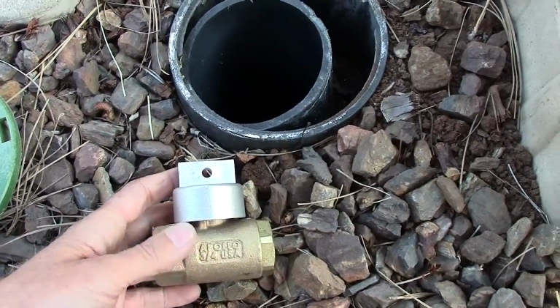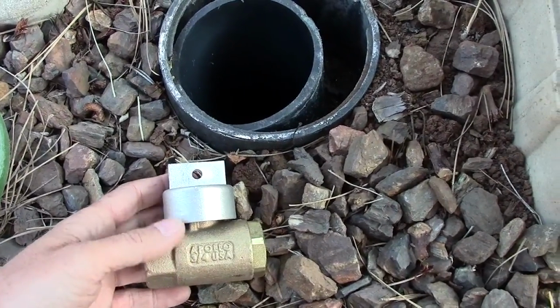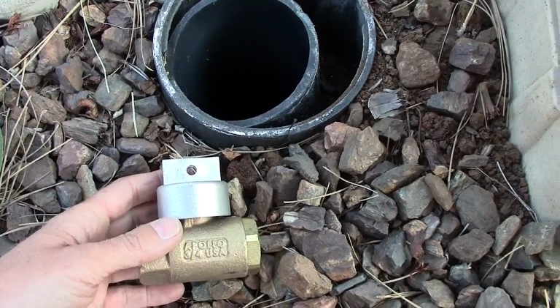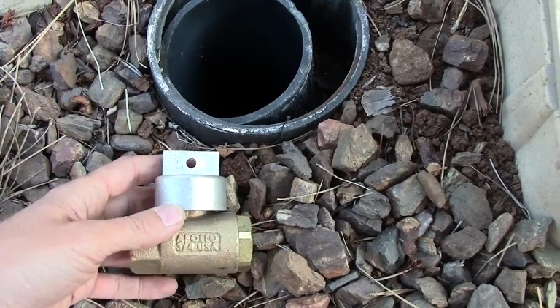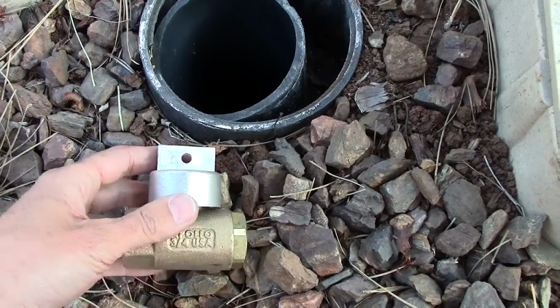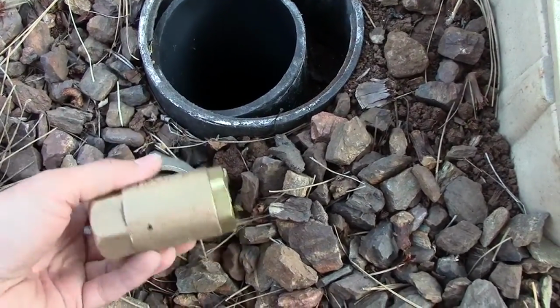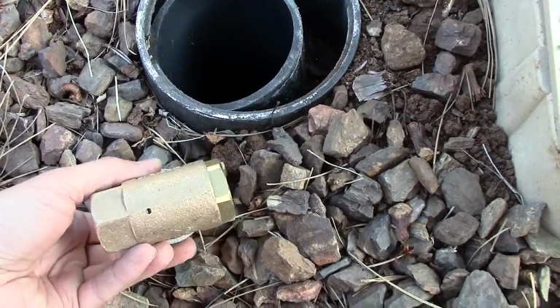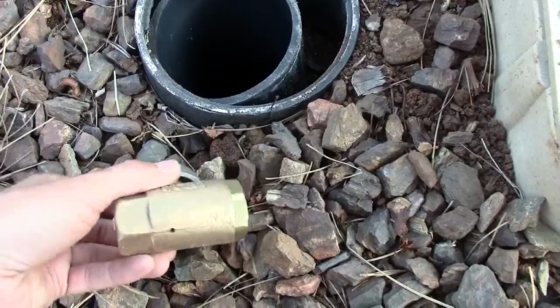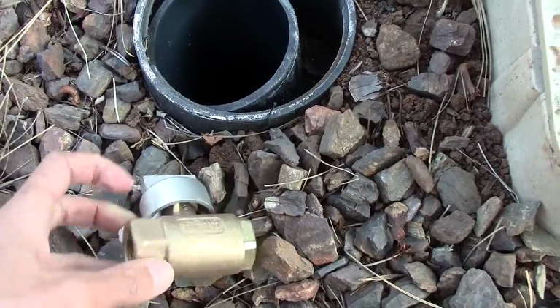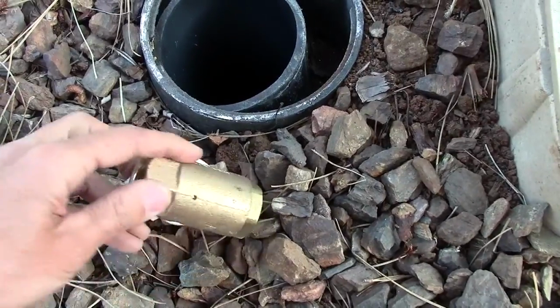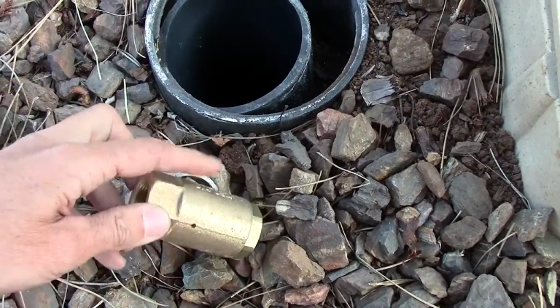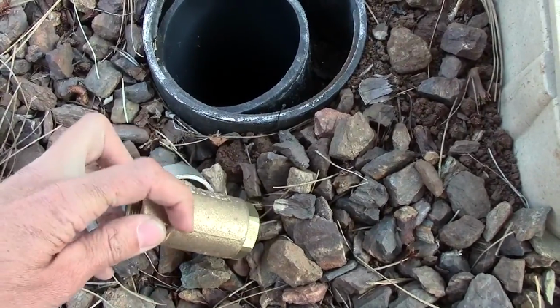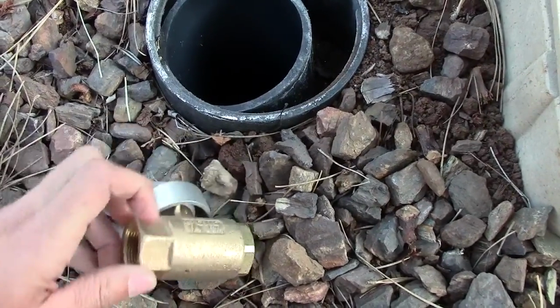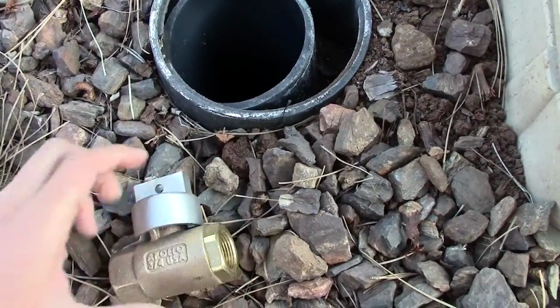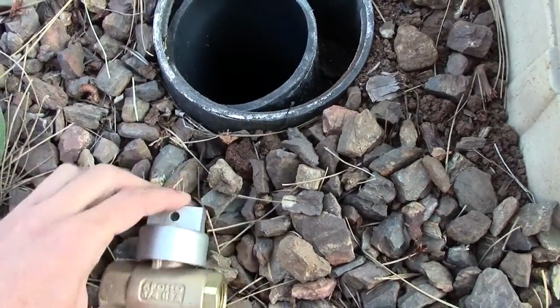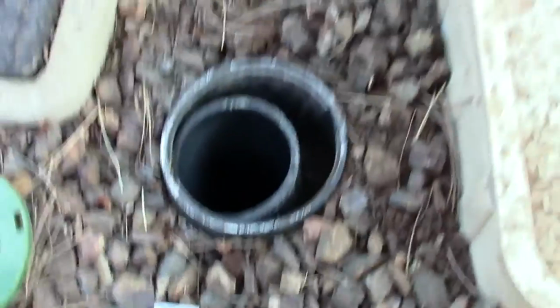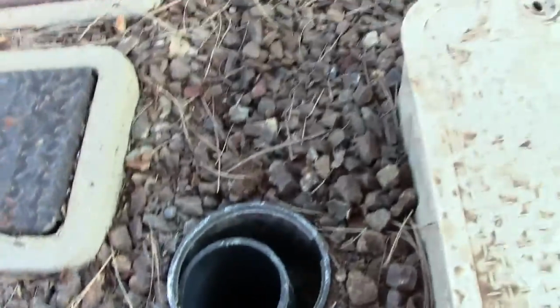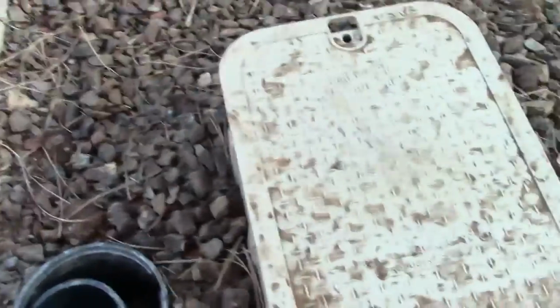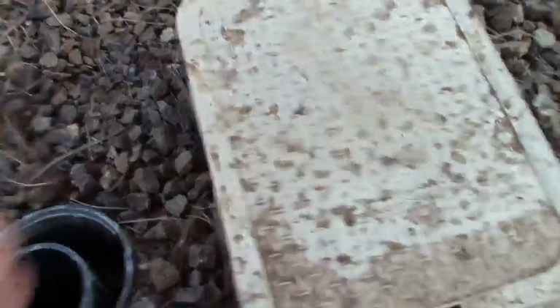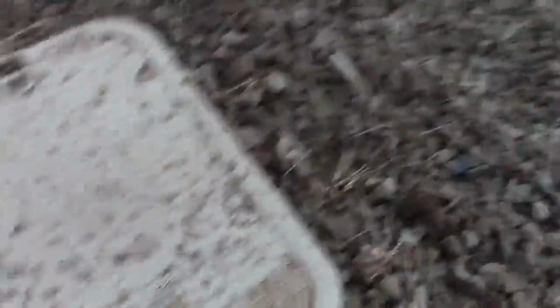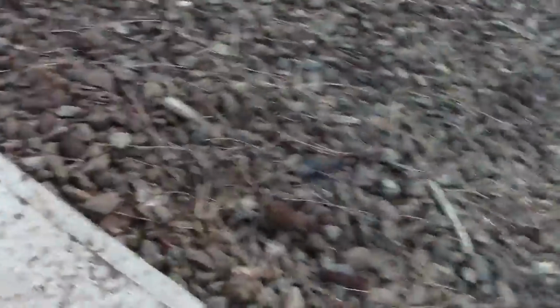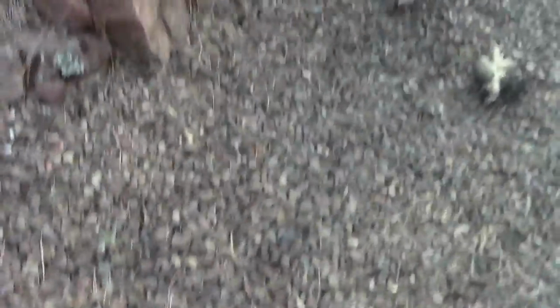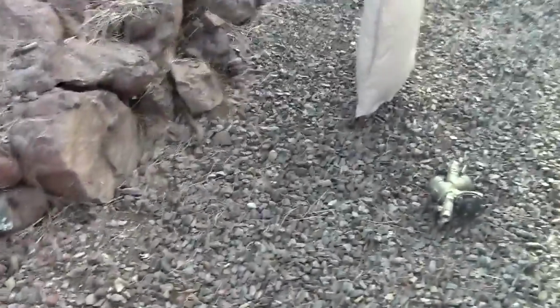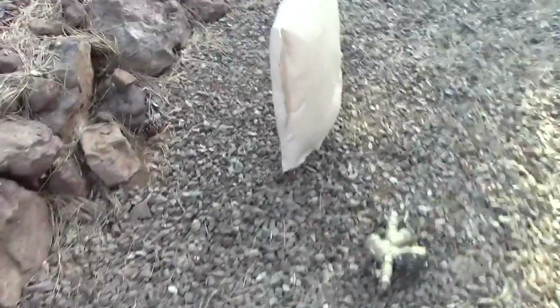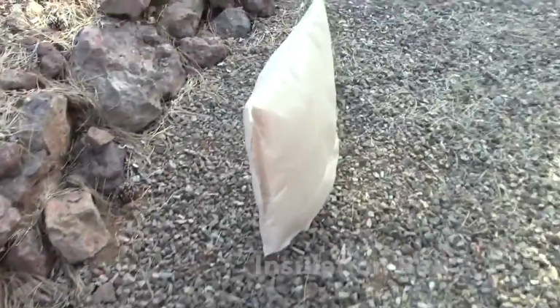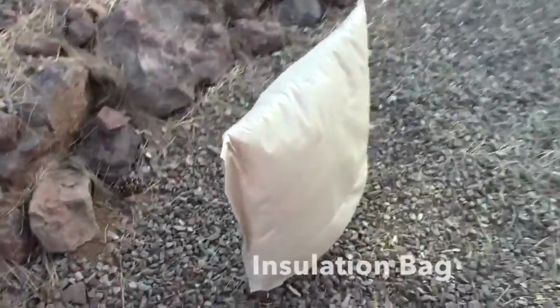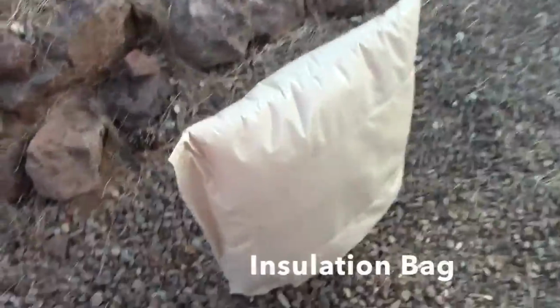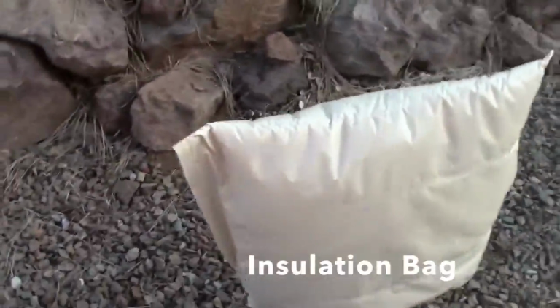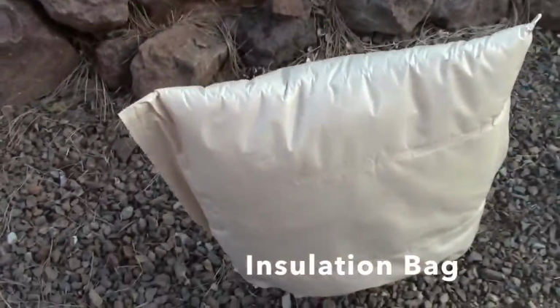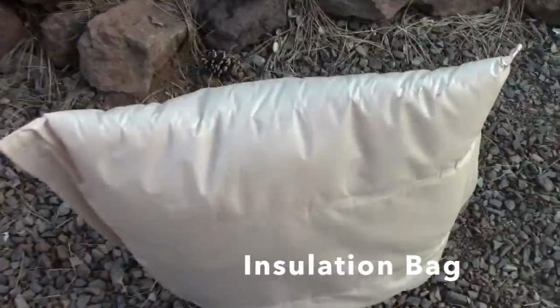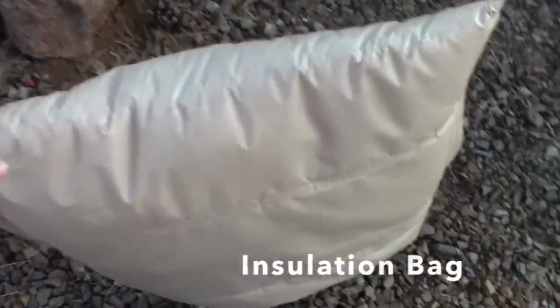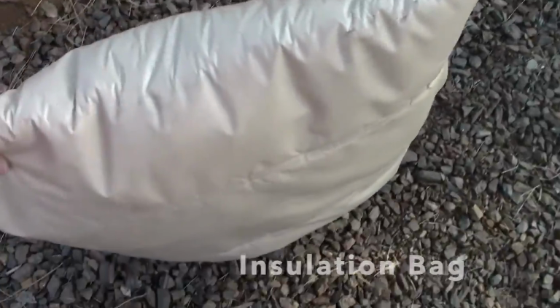We use that to isolate the sprinkler system in the winter so we can blow it out with an air compressor, and then the water wastes back through here from the backflow. We have the backflow over here, so water travels from there to the backflow.